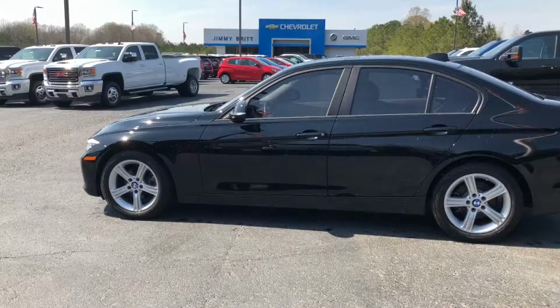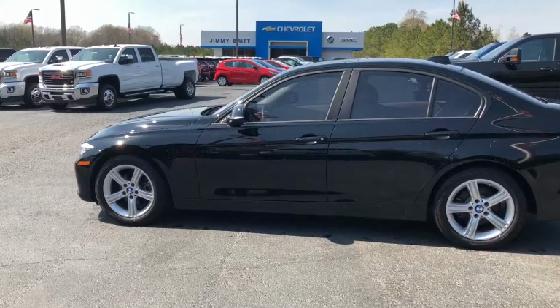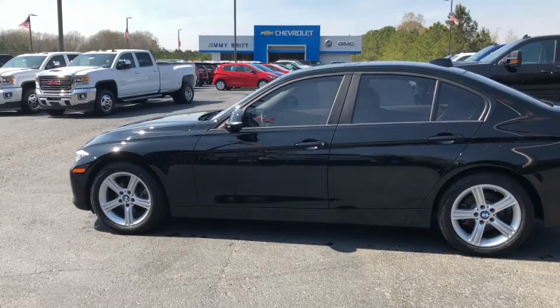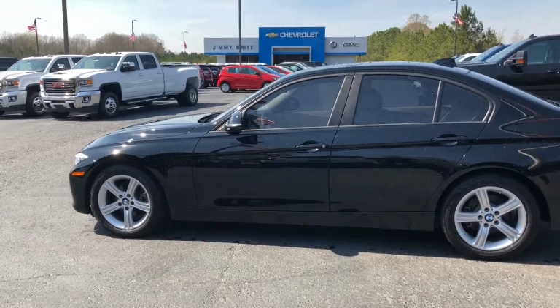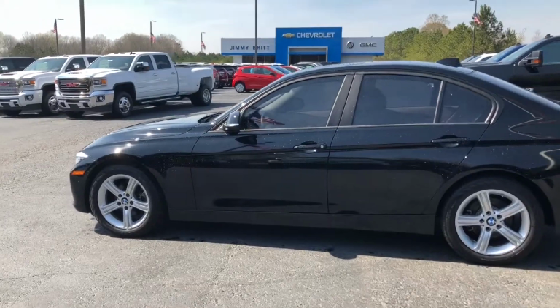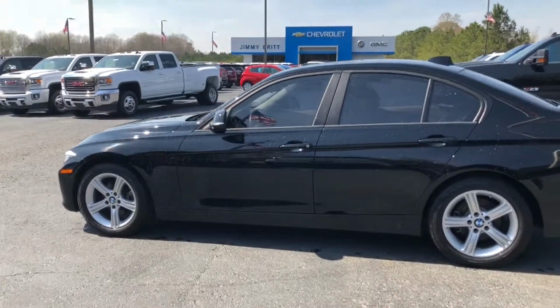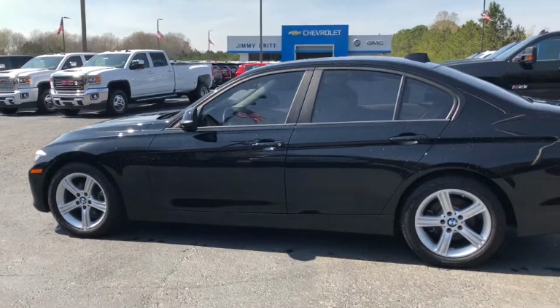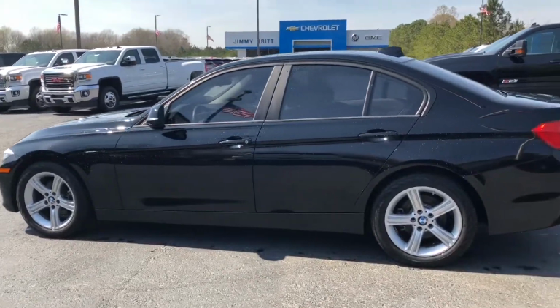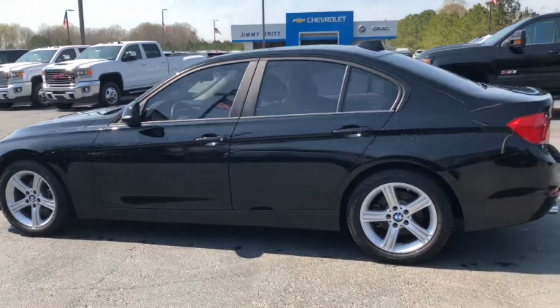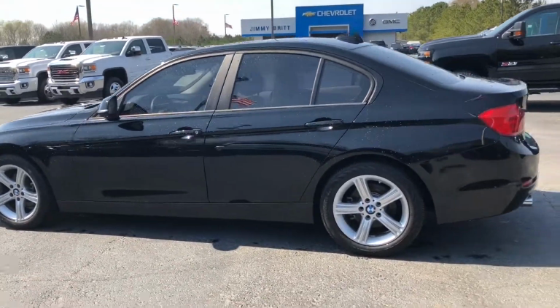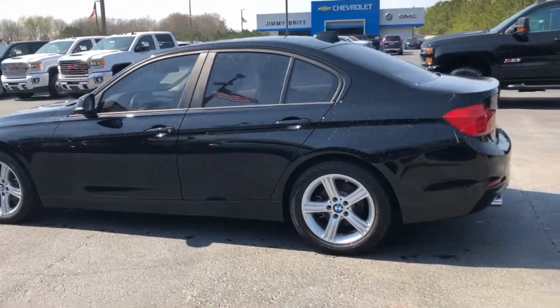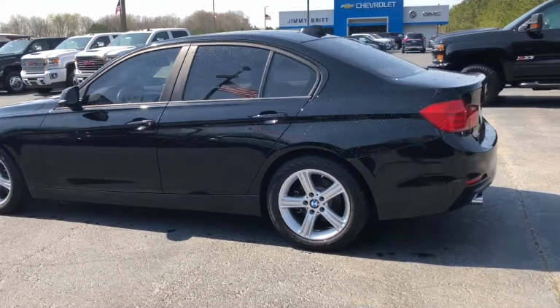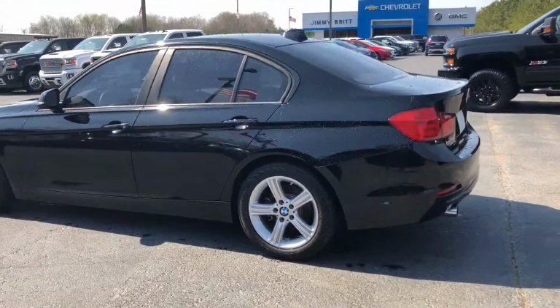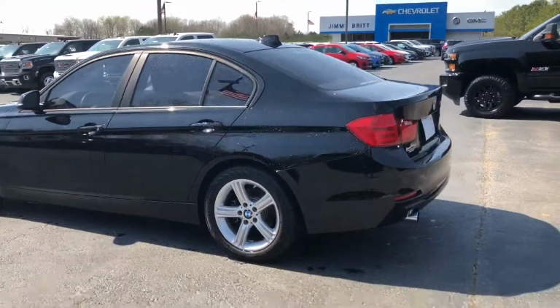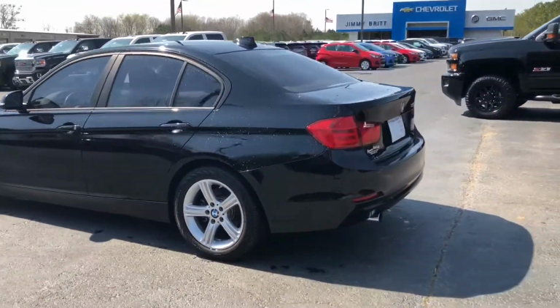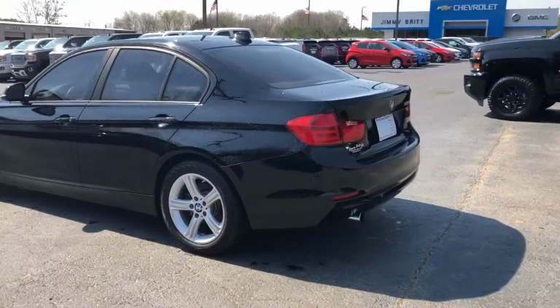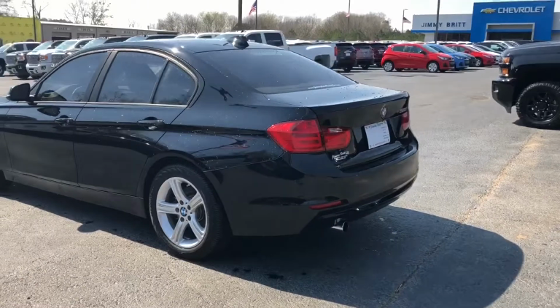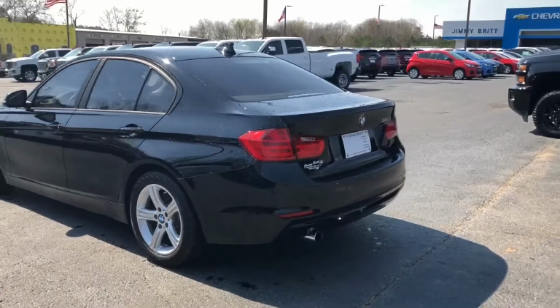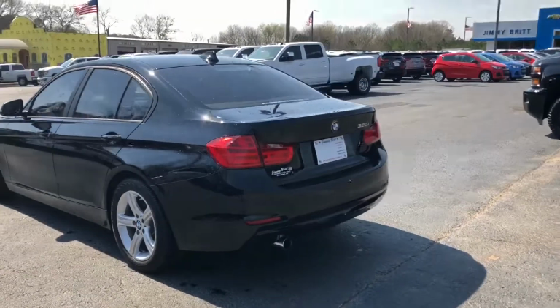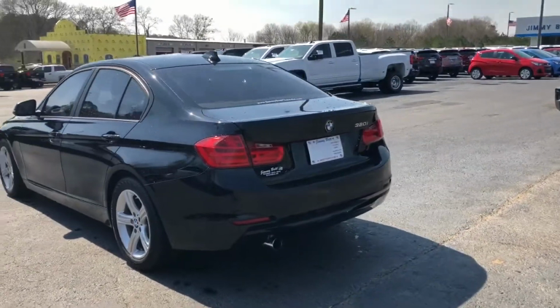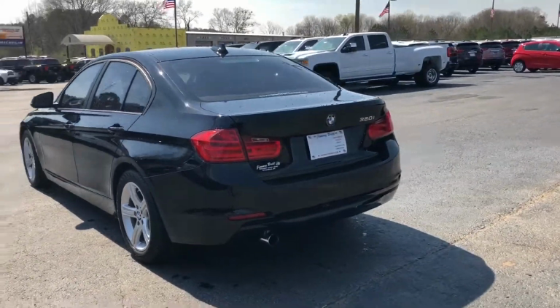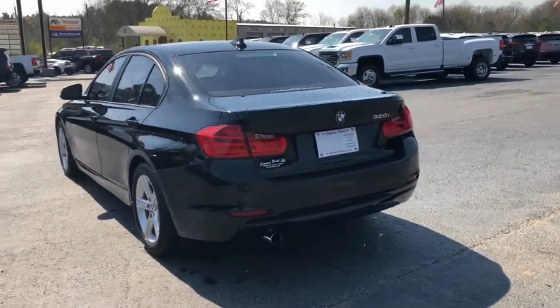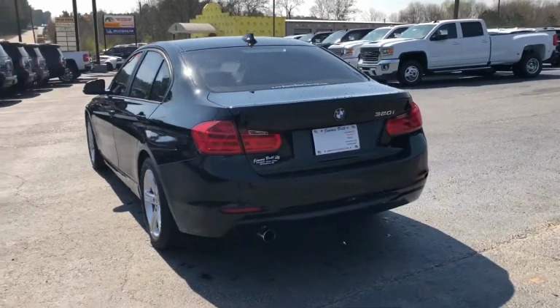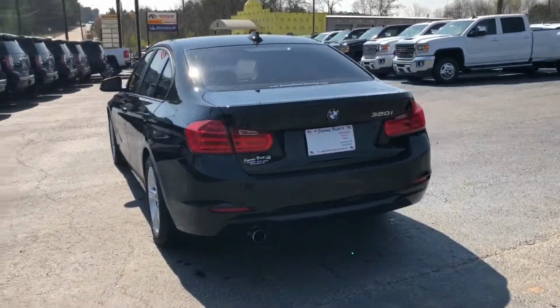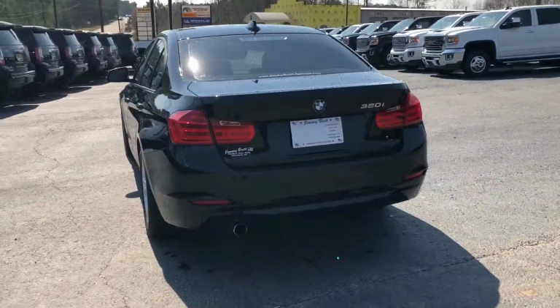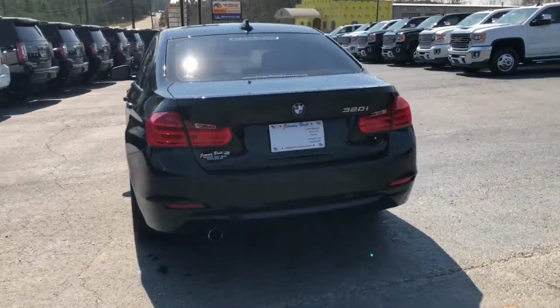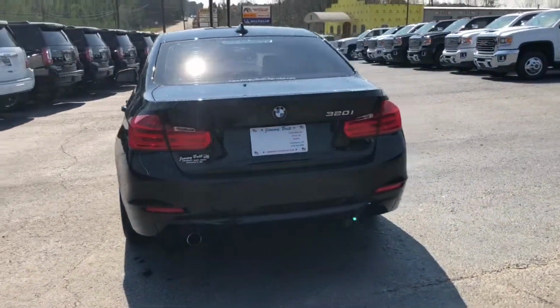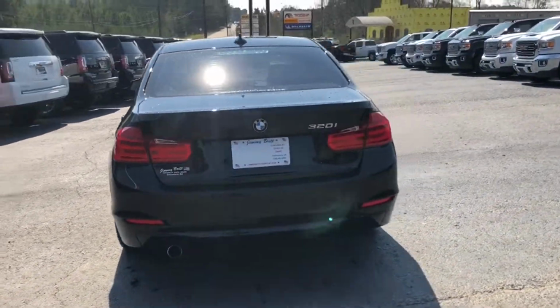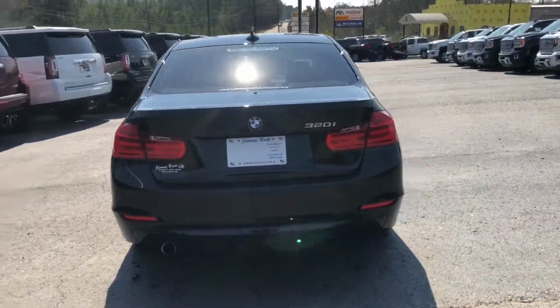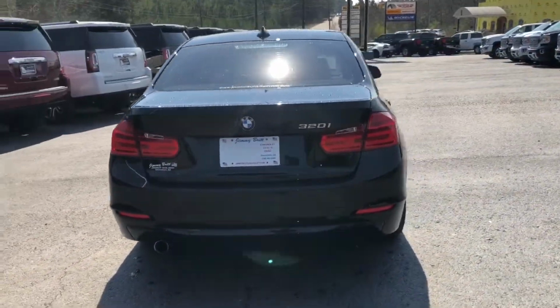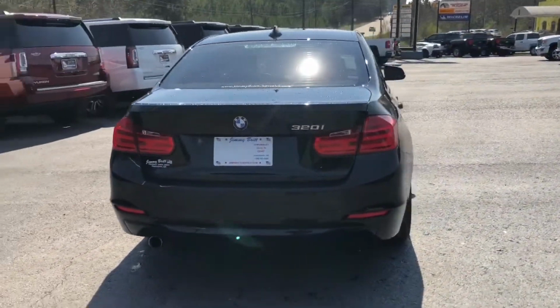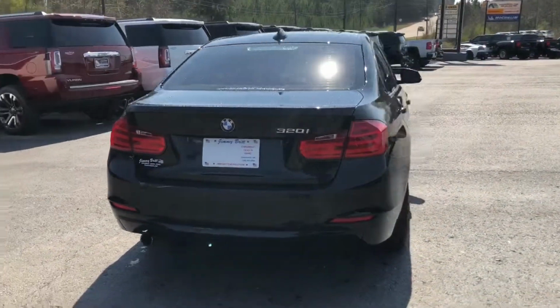Hey Mr. Phillips, Dakota Hayden here at Jimmy Britt Chevrolet in Greensboro, Georgia. Just going to do a quick walk around video for you here, this beautiful black BMW 320i.